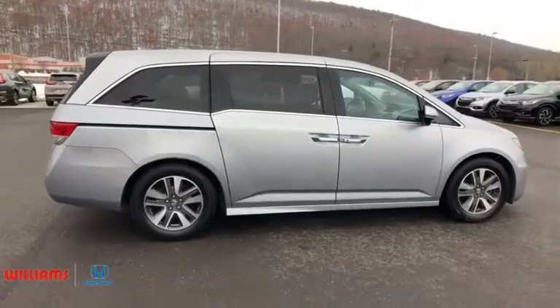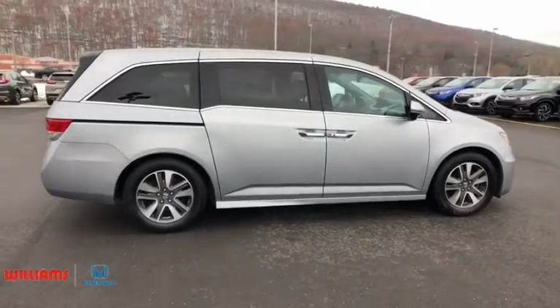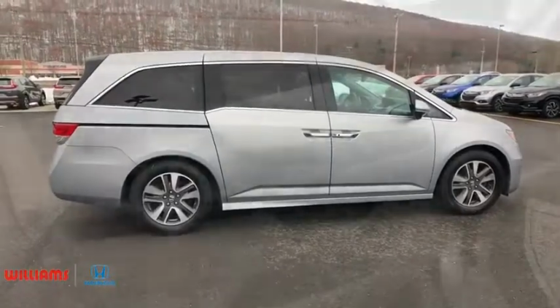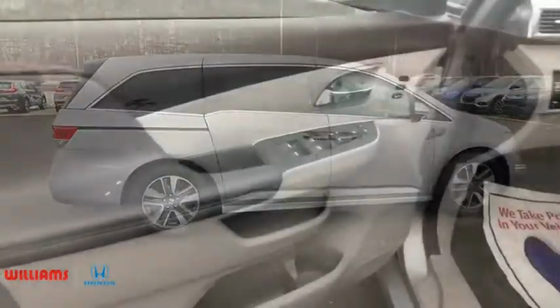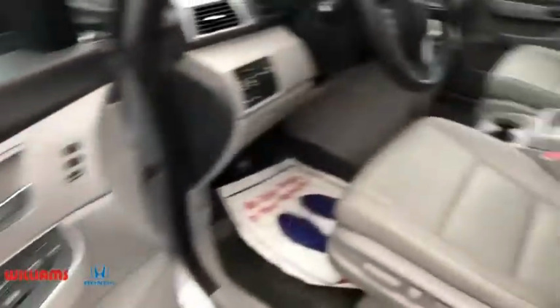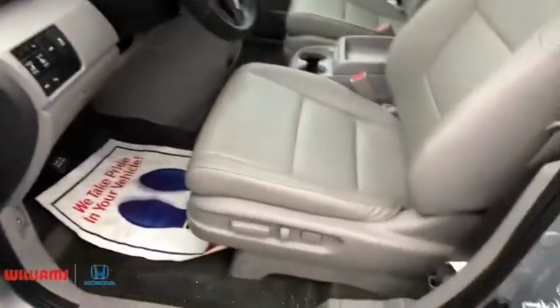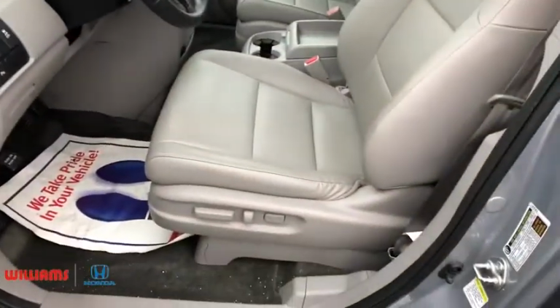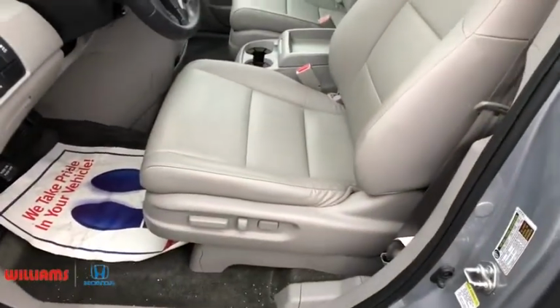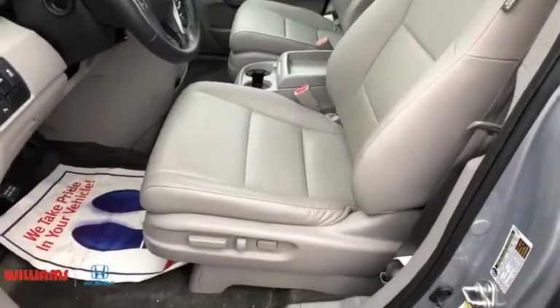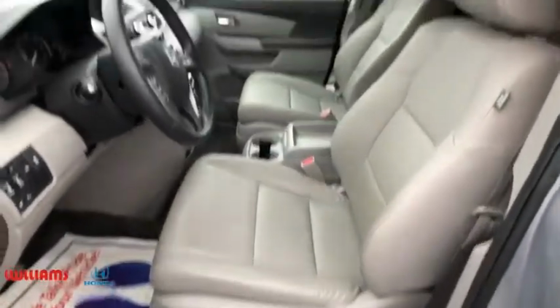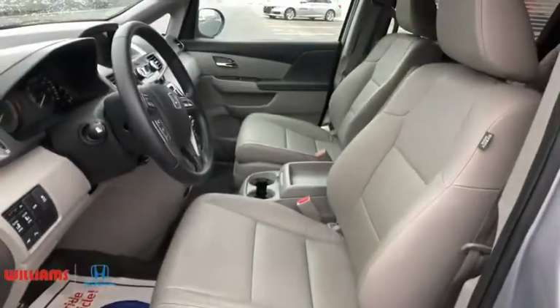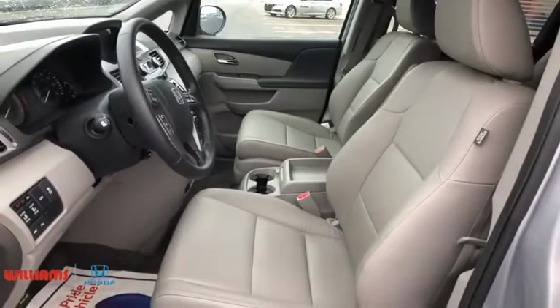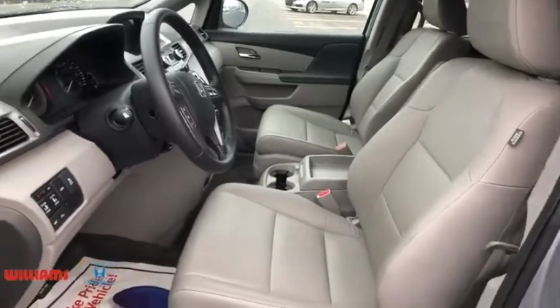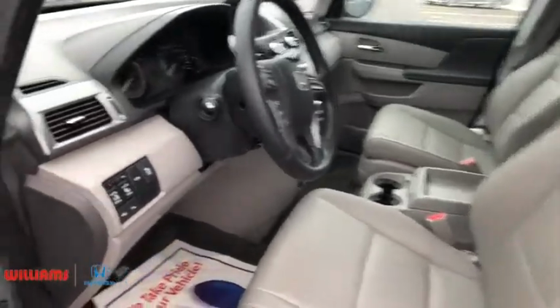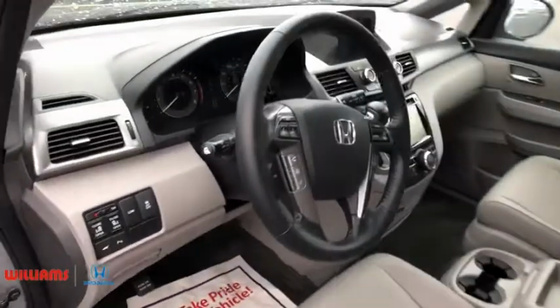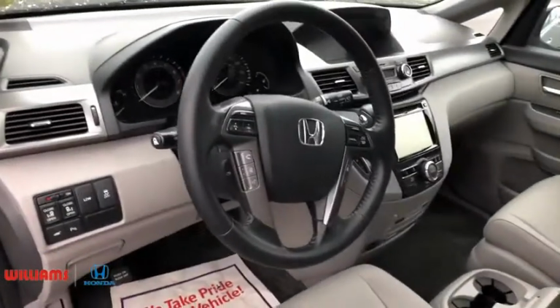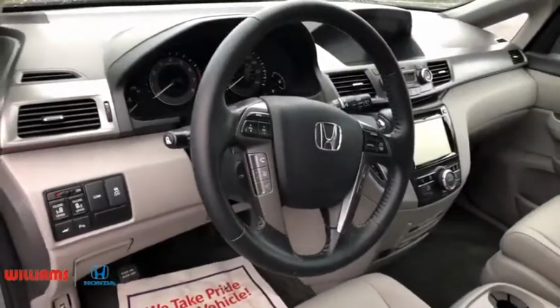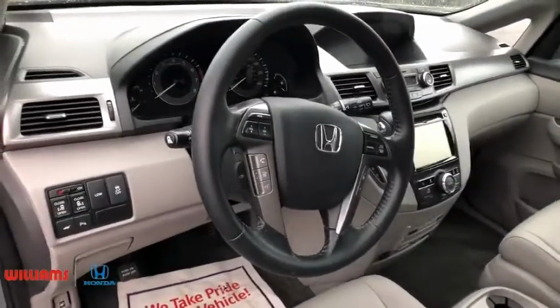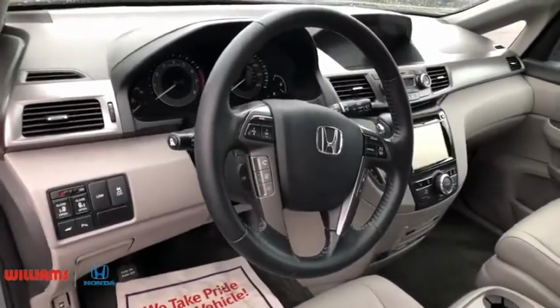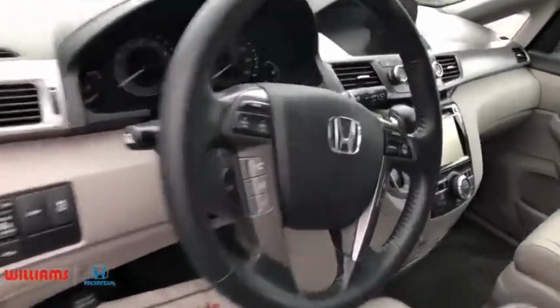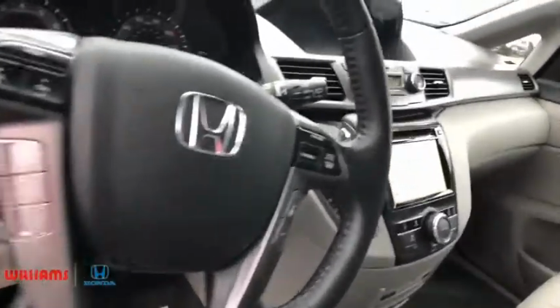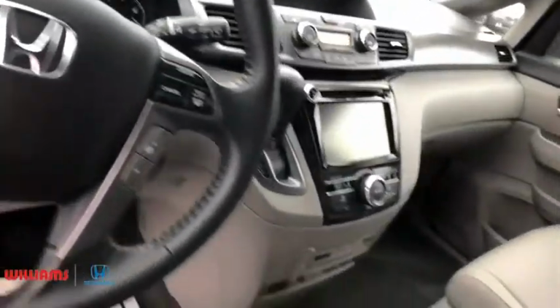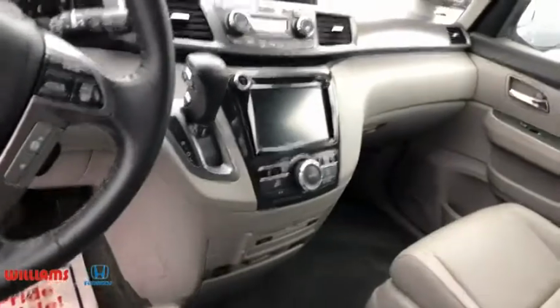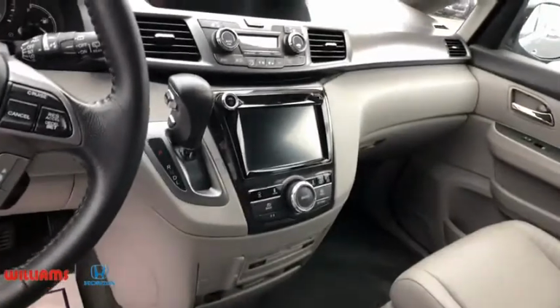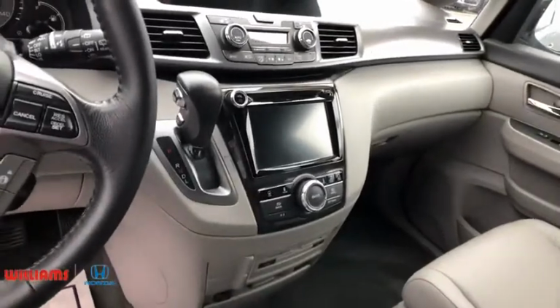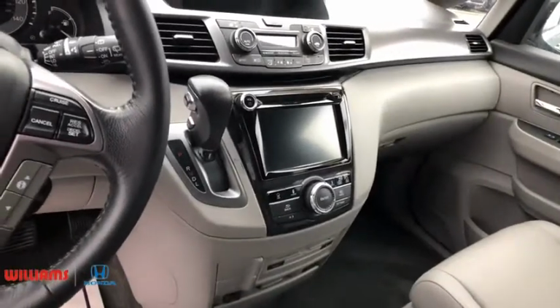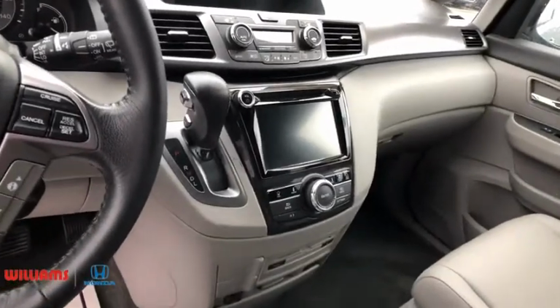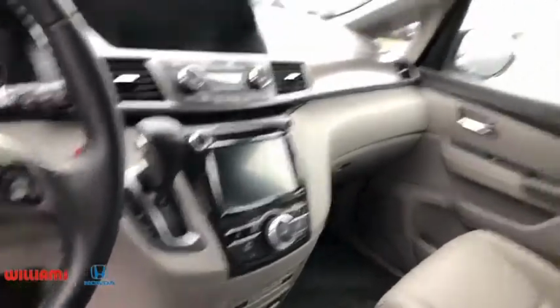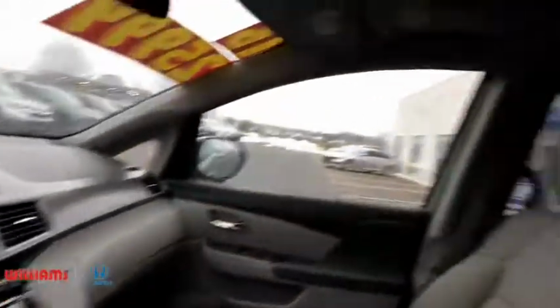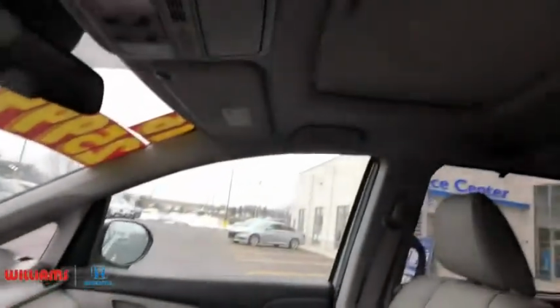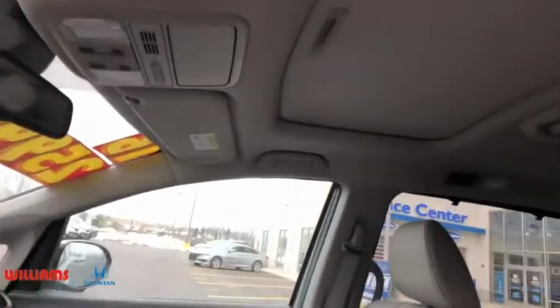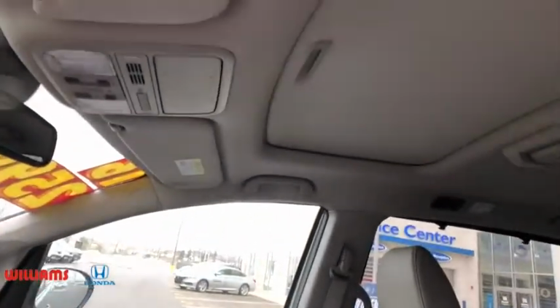Bluetooth, power steering, adjustable steering wheel, keyless start, hard disk drive media storage, cruise control, auto-dimming rearview mirror, floor mats. This vehicle is Carfax certified one owner and qualifies for Carfax buy-back guarantee.